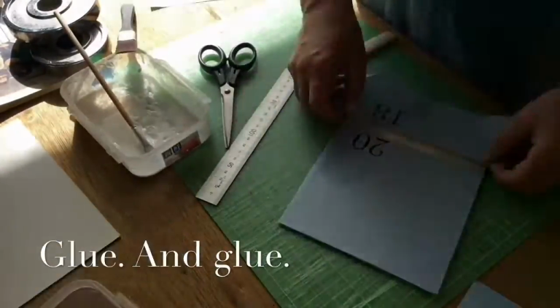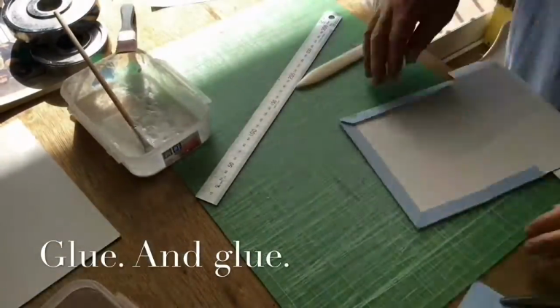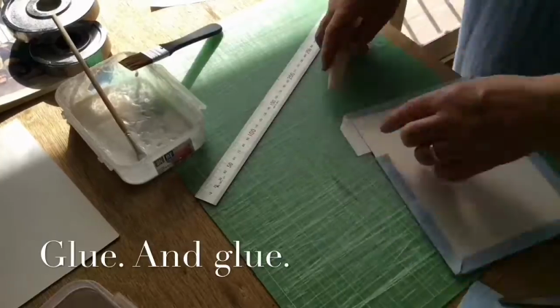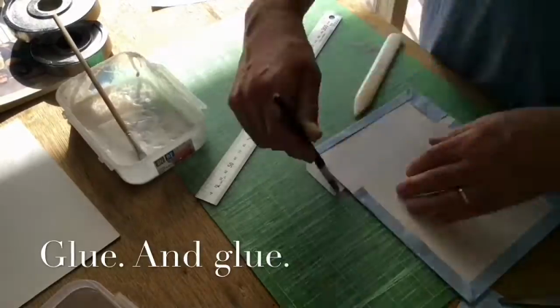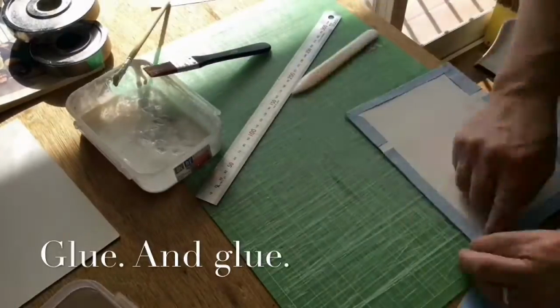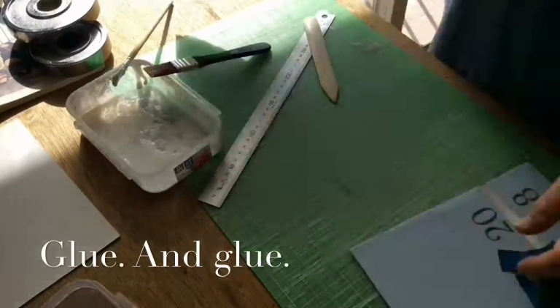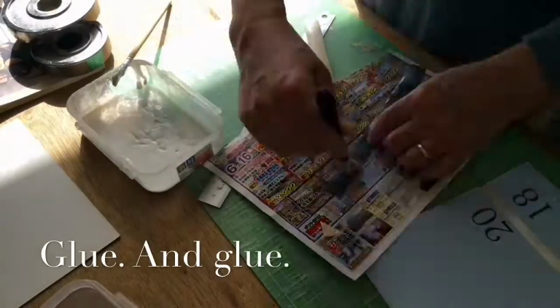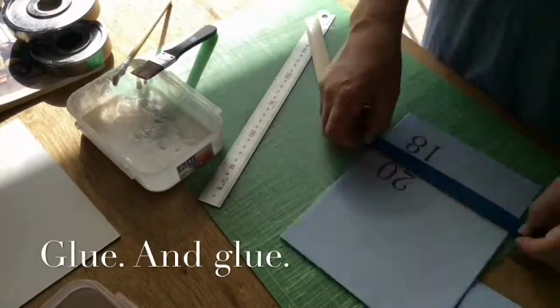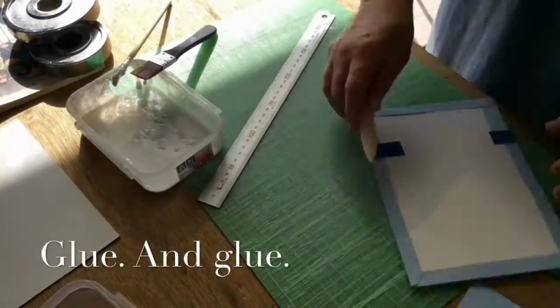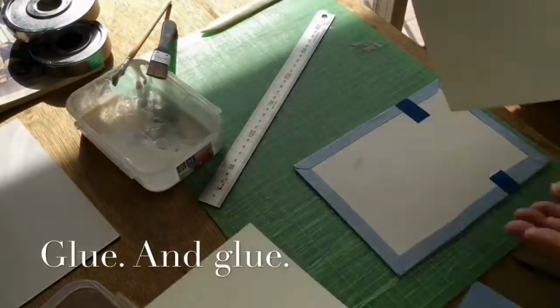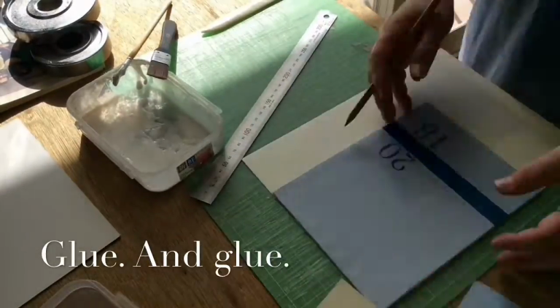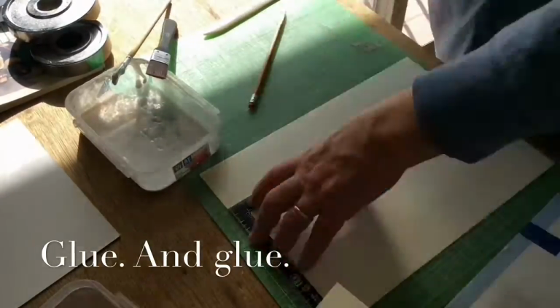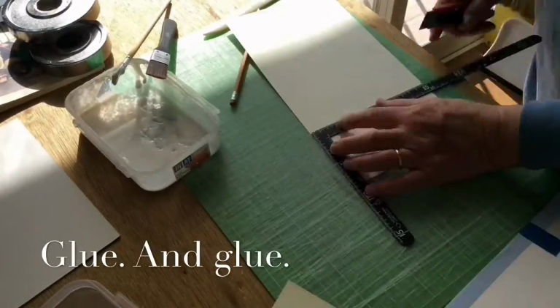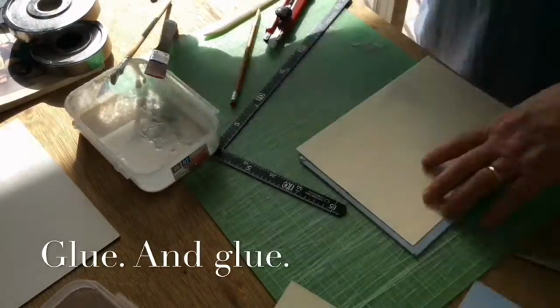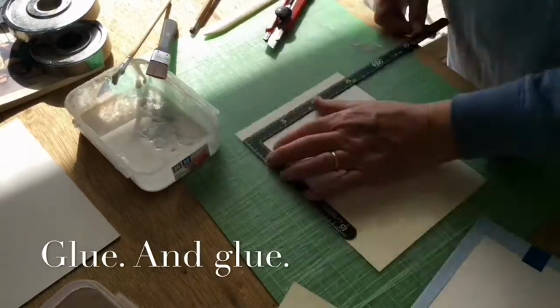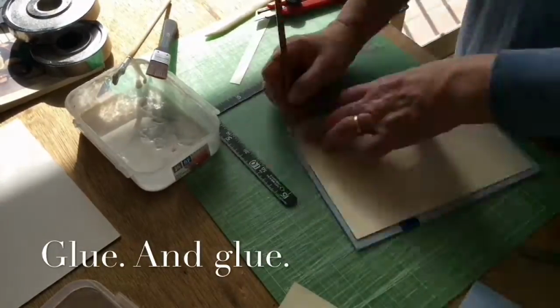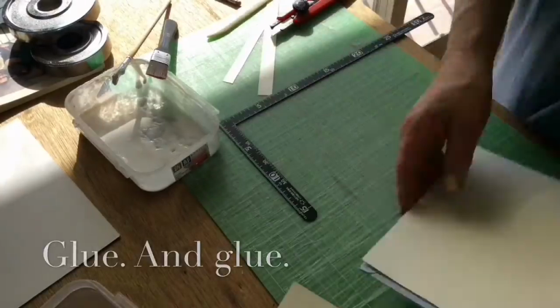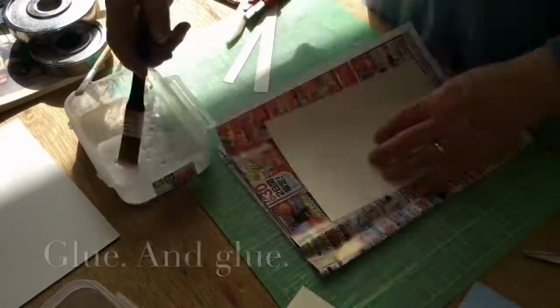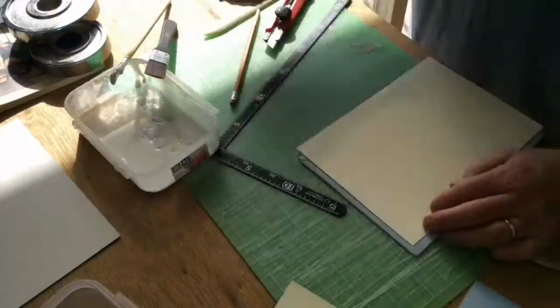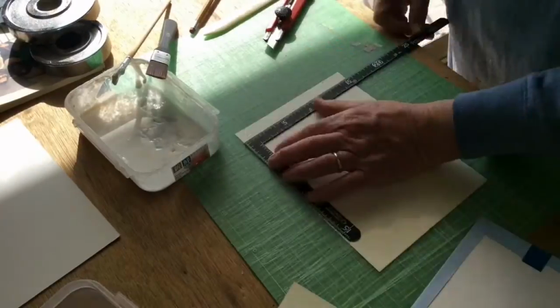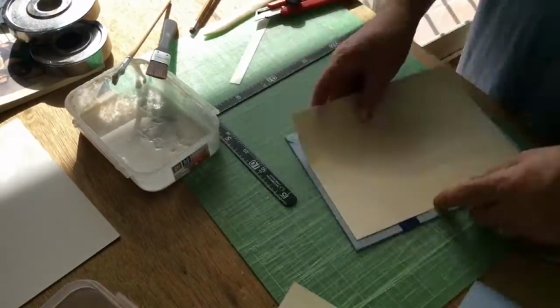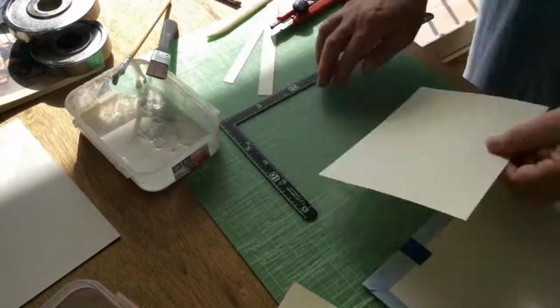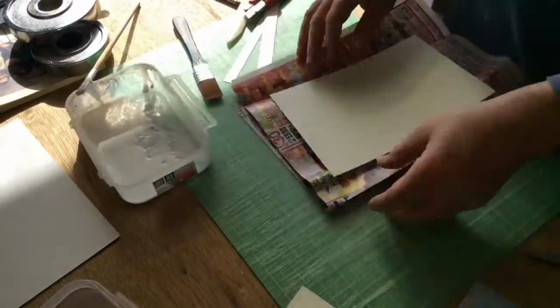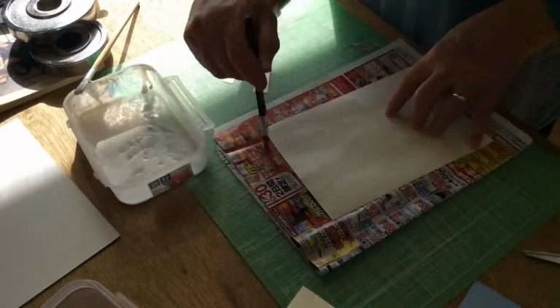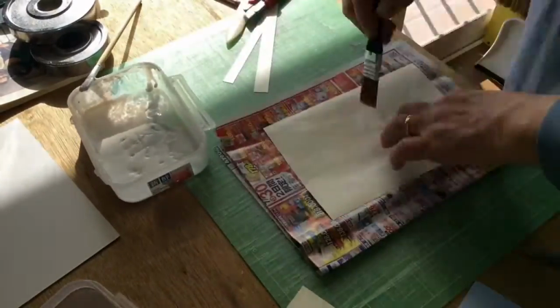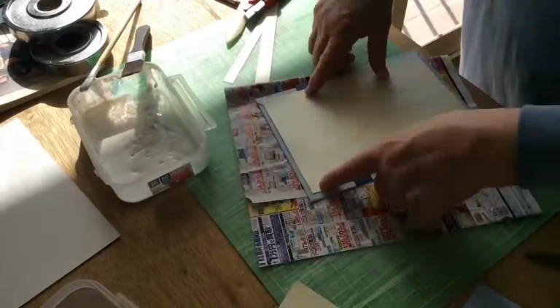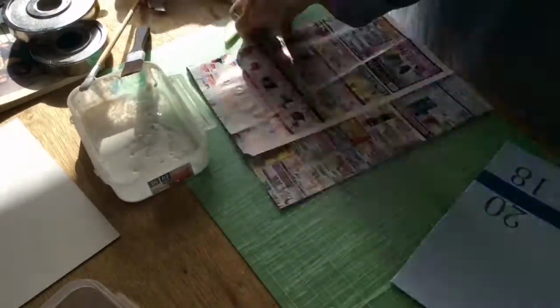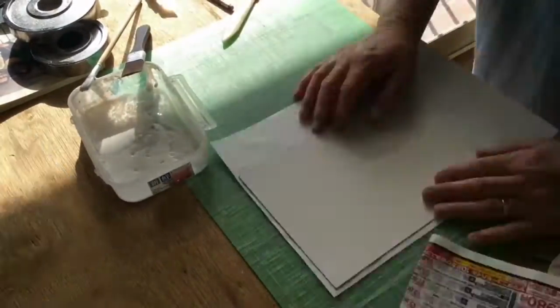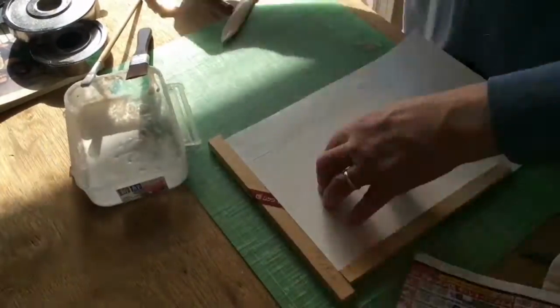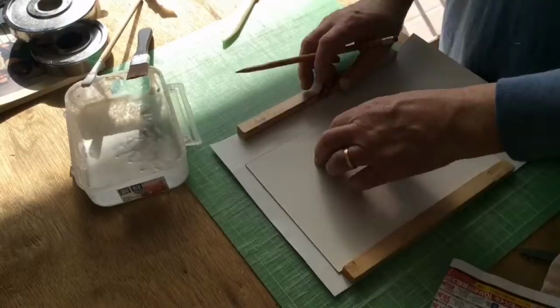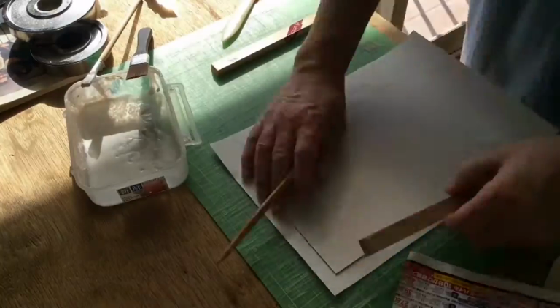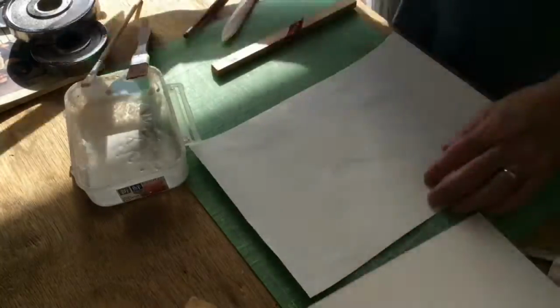Here I'm gluing everything to the book boards — the cover and the insides. And we're going to glue, glue, and glue some more.